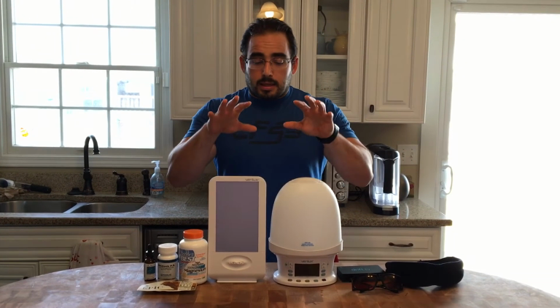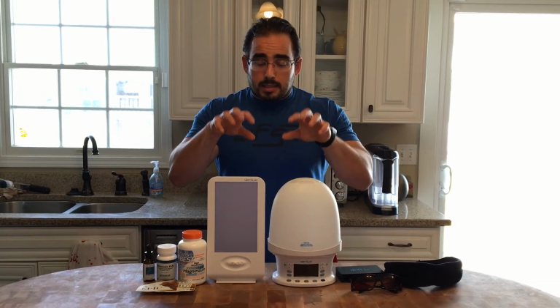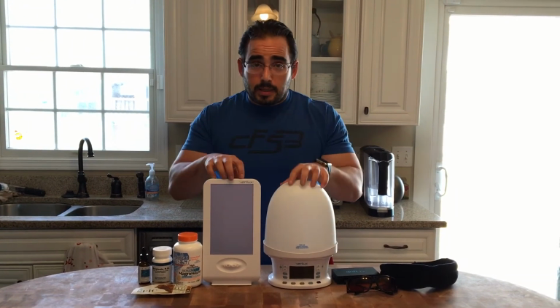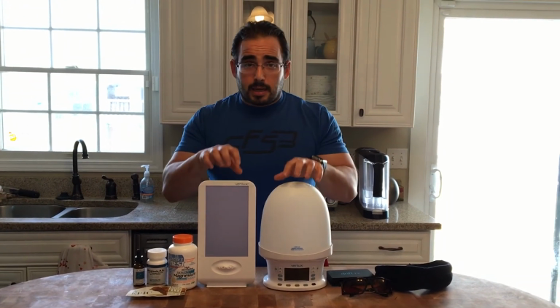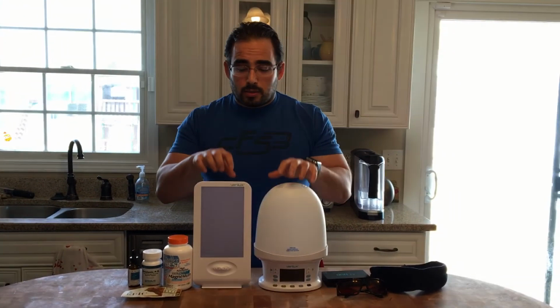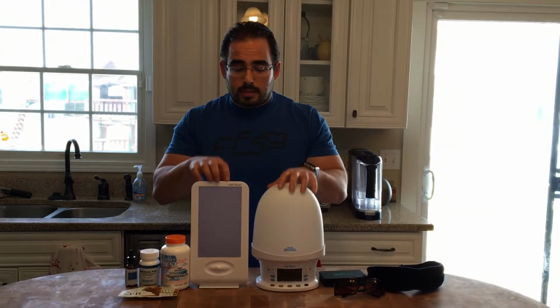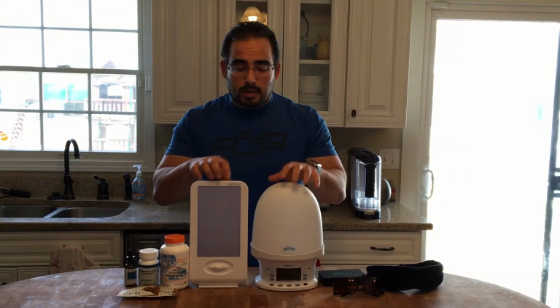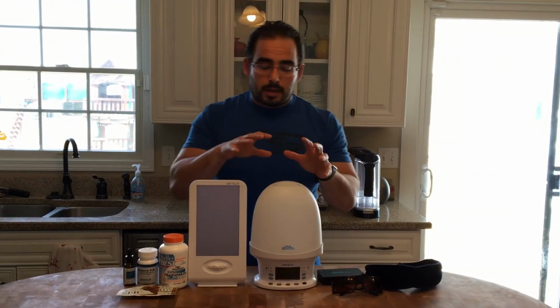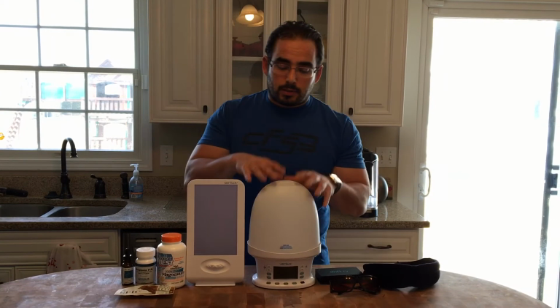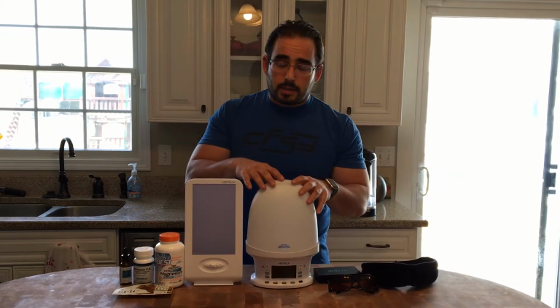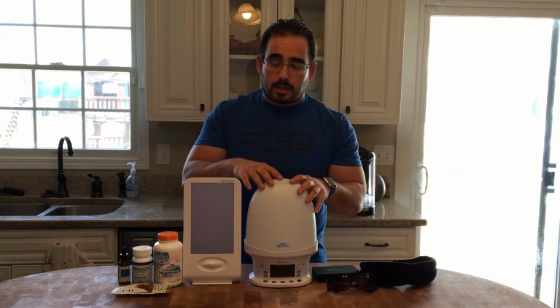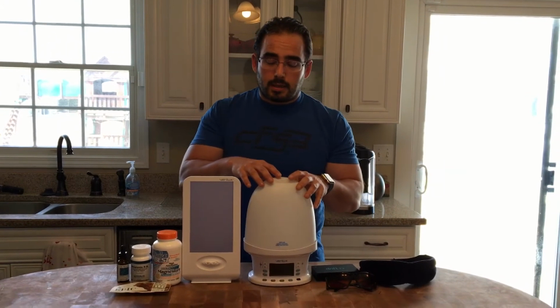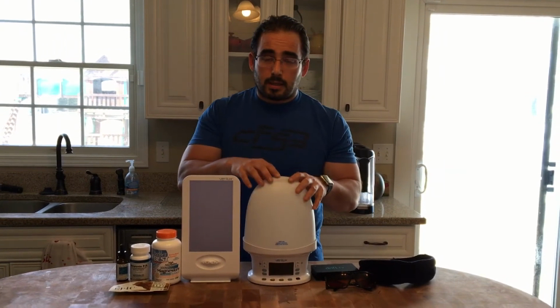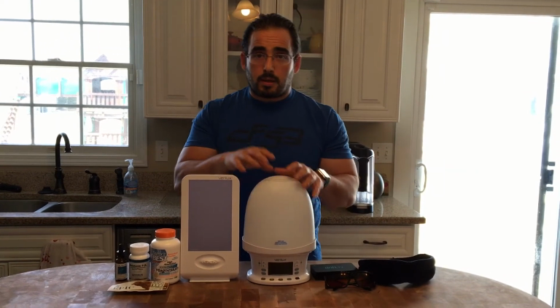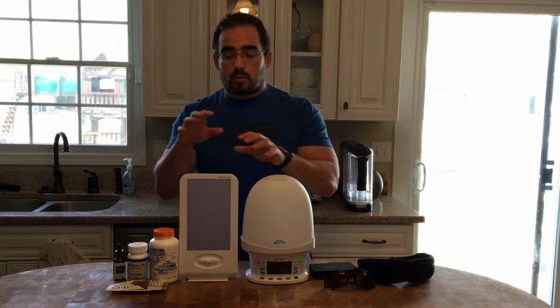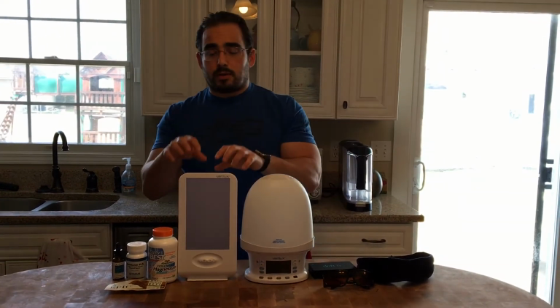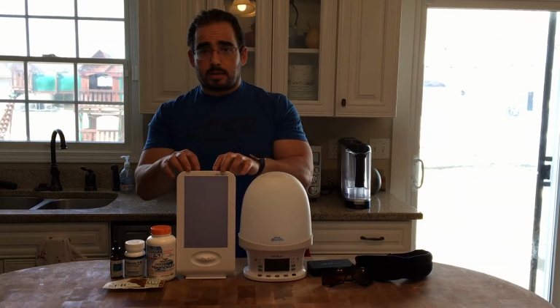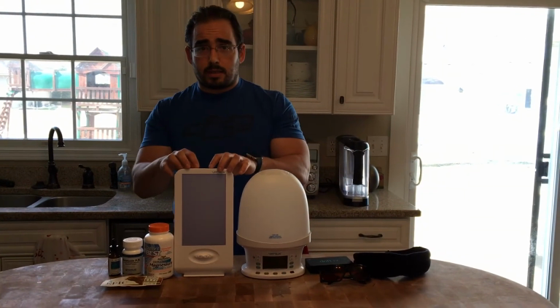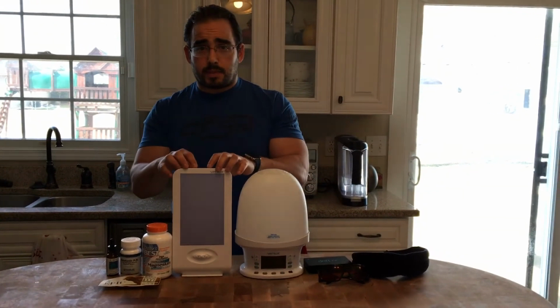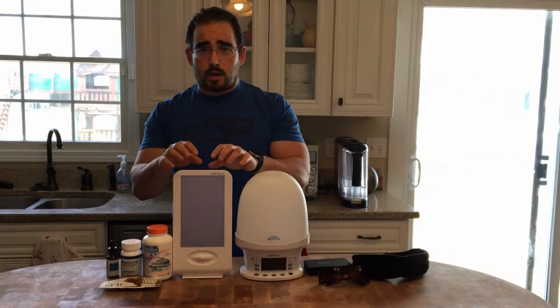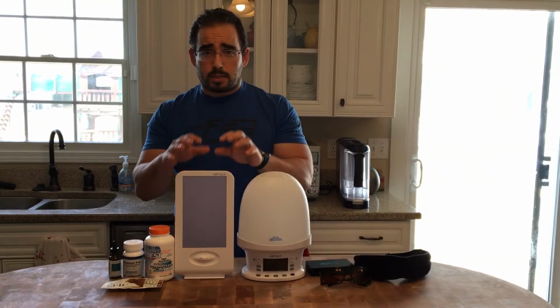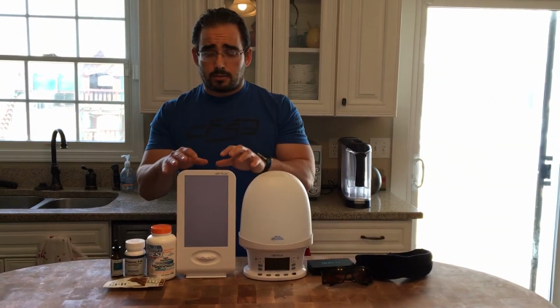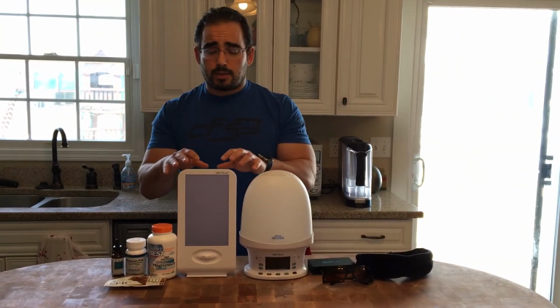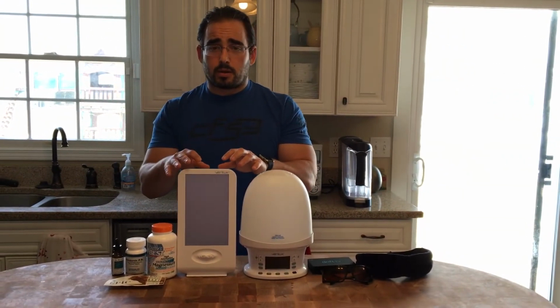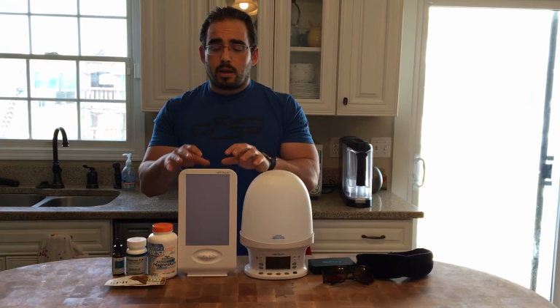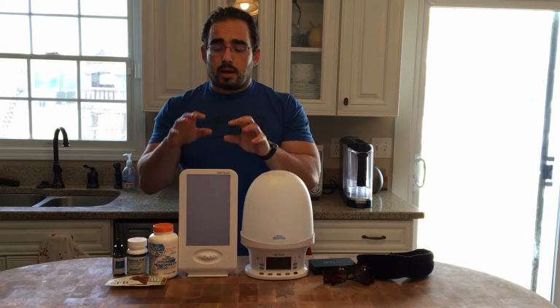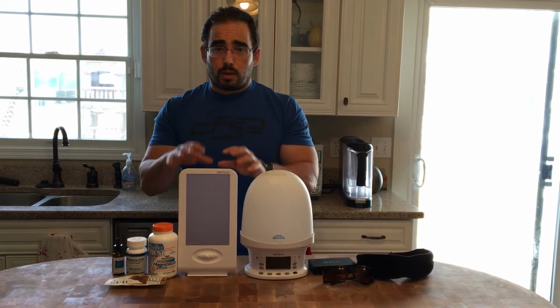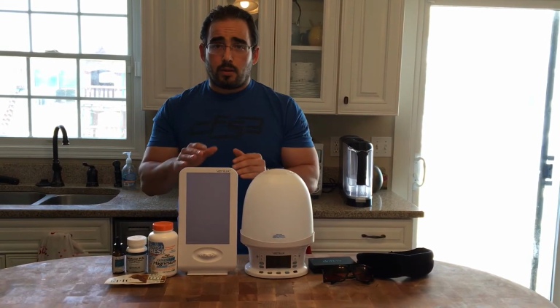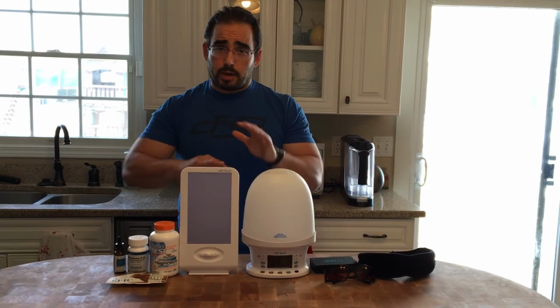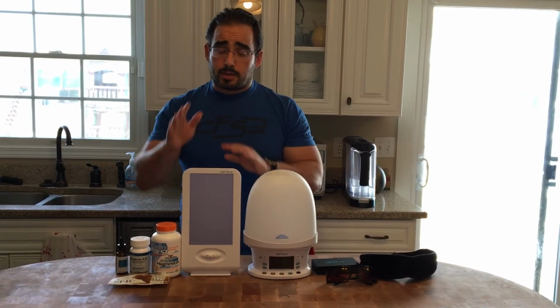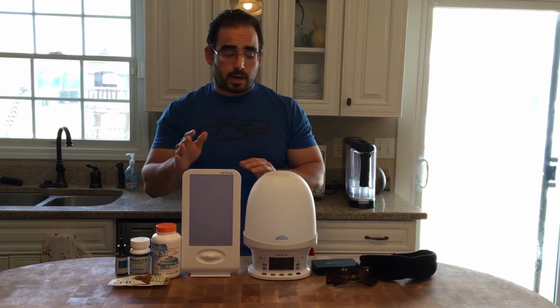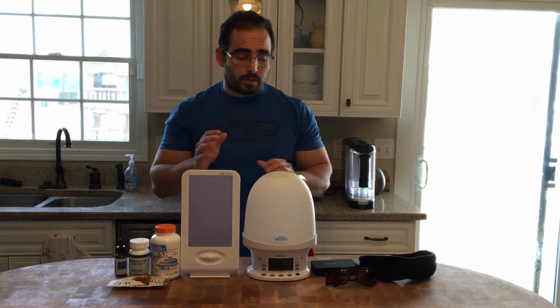Things that stimulate the natural light of the sun, like this Verilux sunlamp alarm or this Verilux sunlamp to help with seasonal affective disorder, can really be helpful in regulating your circadian rhythms.